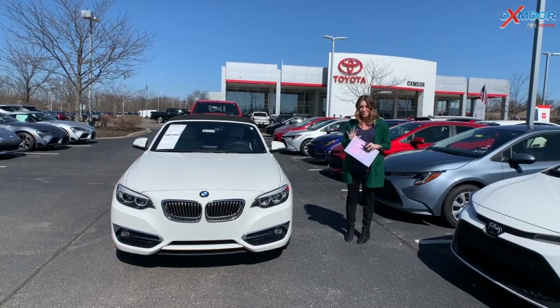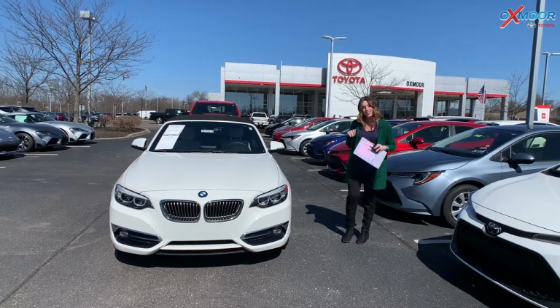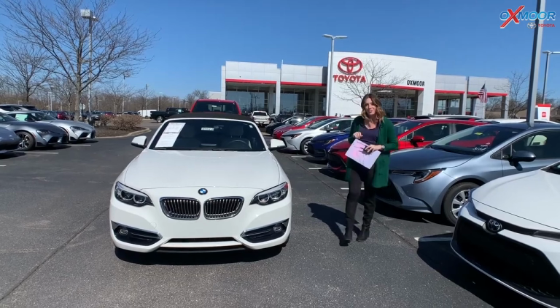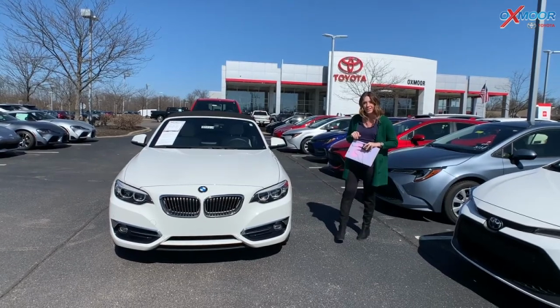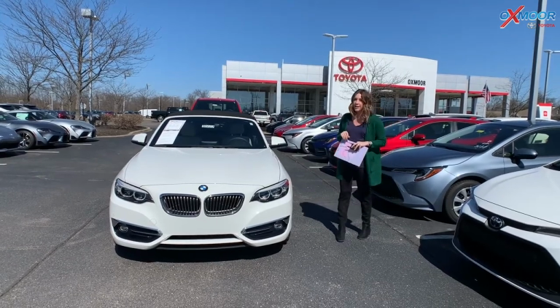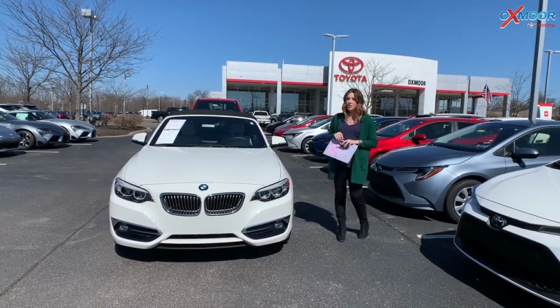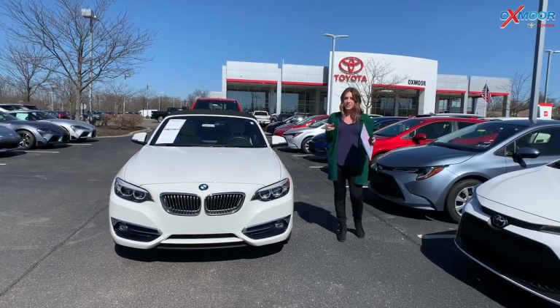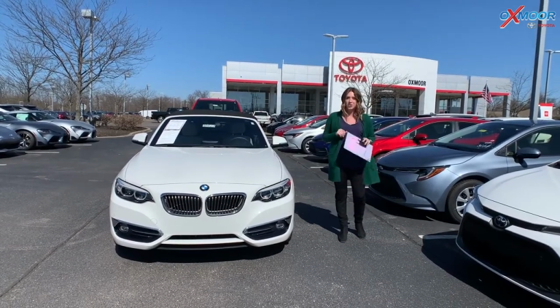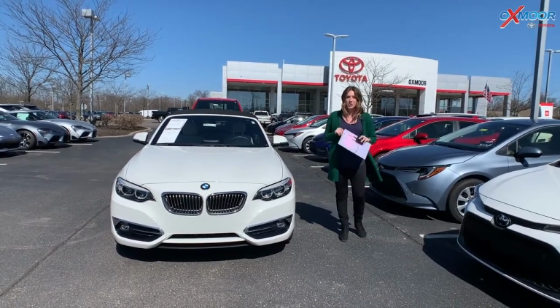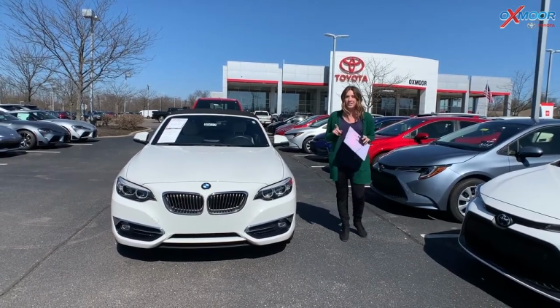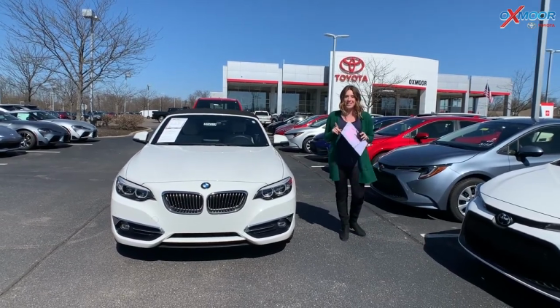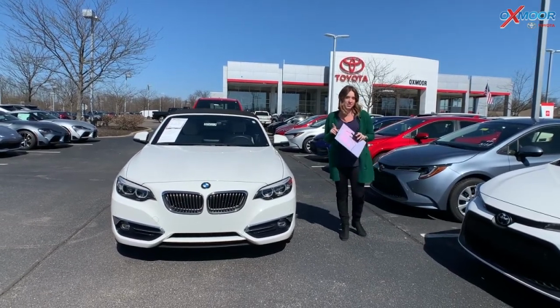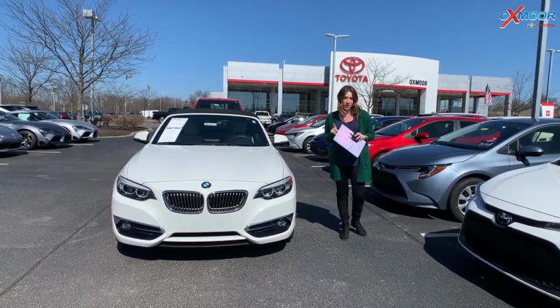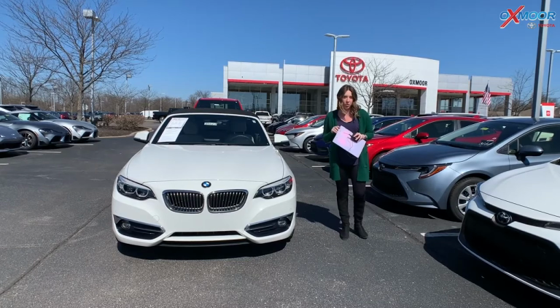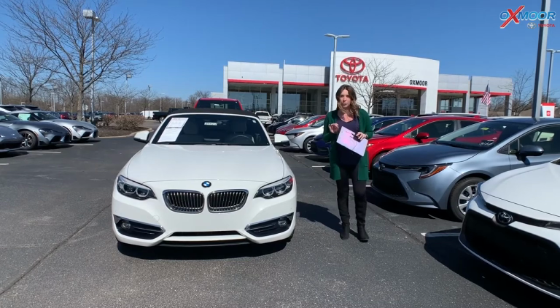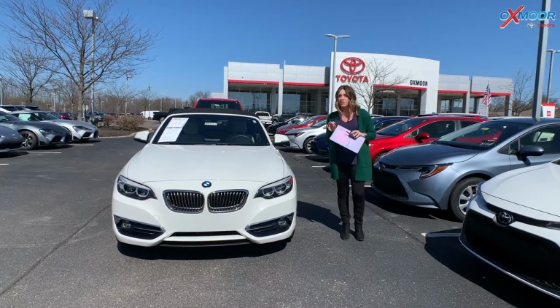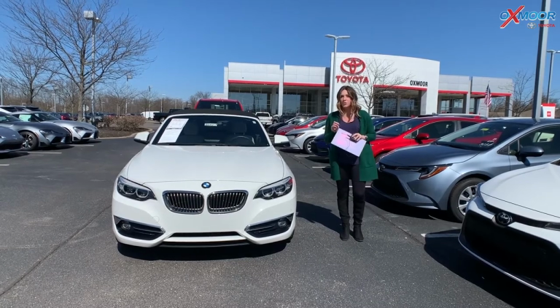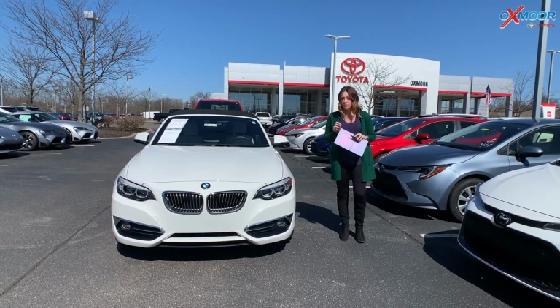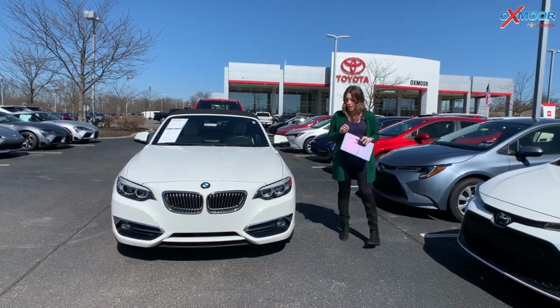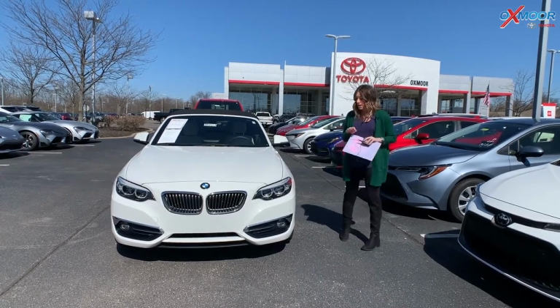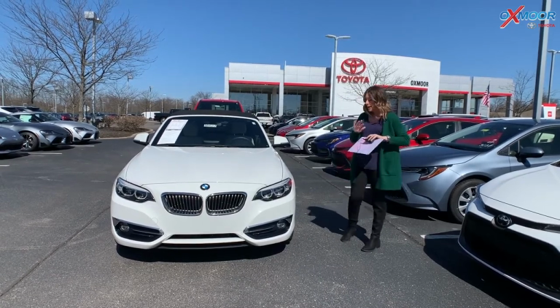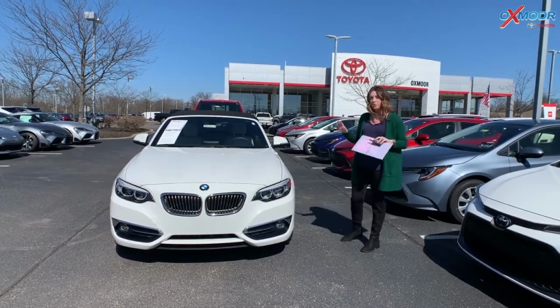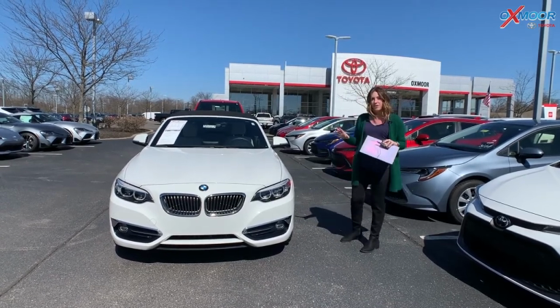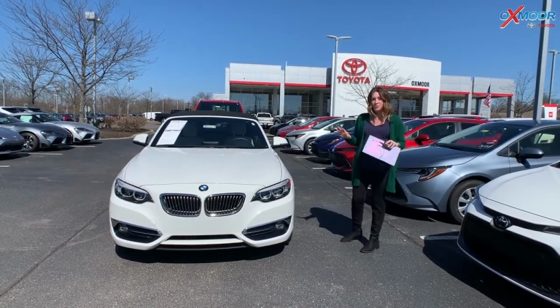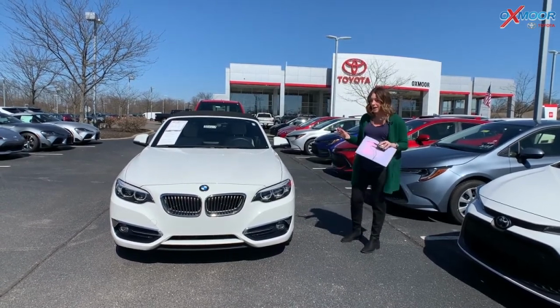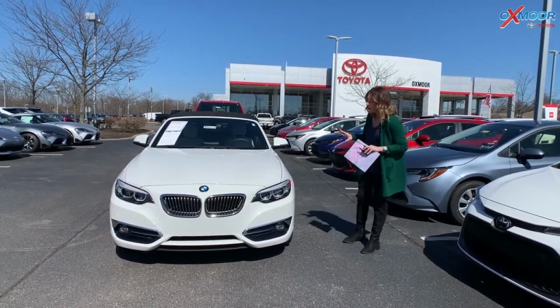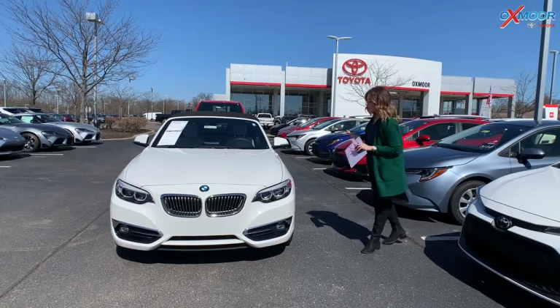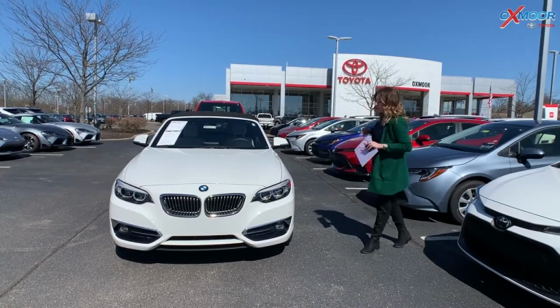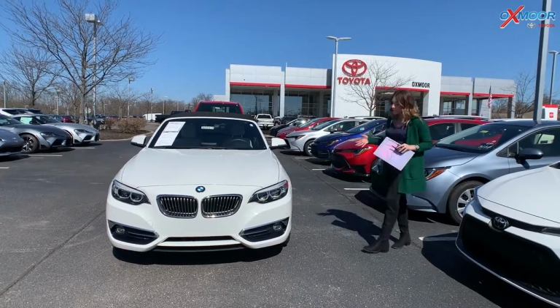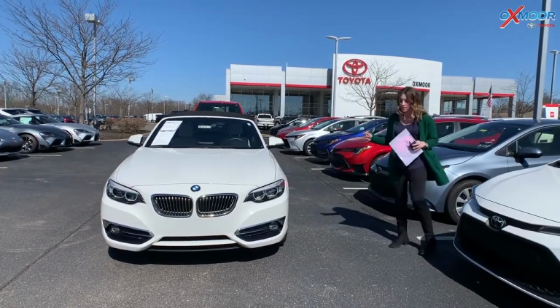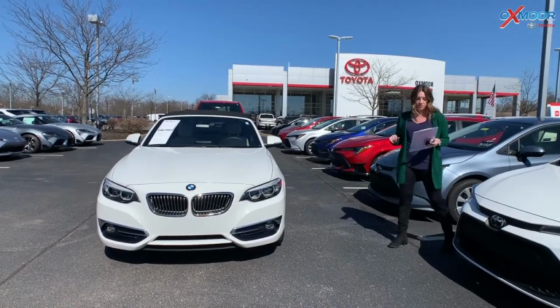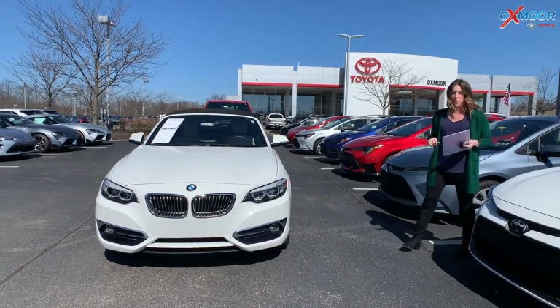Good afternoon everyone, it's Gabrielle with Oxmoor Auto Group. I'm over here today at Oxmoor Toyota for our pre-owned vehicles of the week. I have three vehicles picked out, so I want to go over some details on this first one.